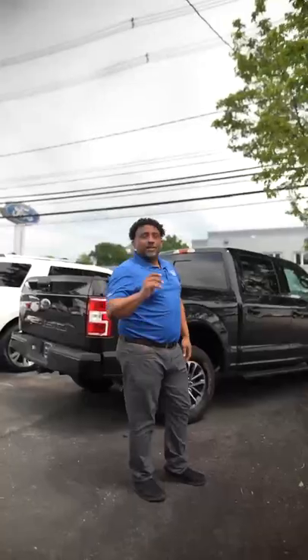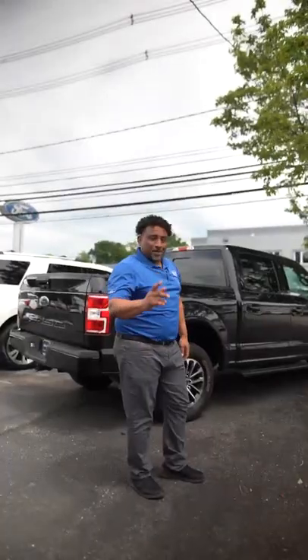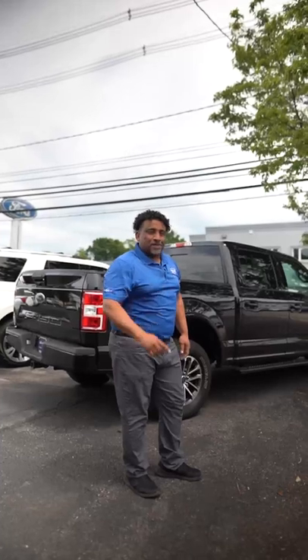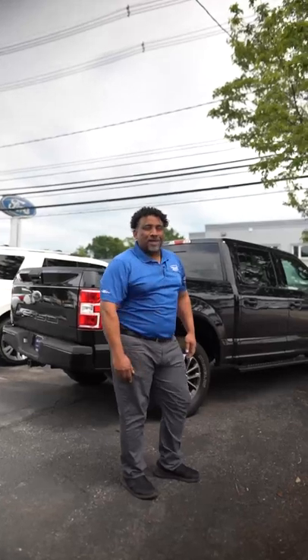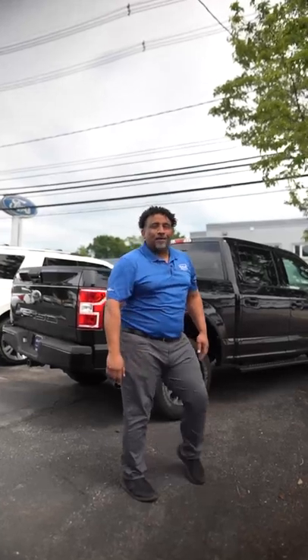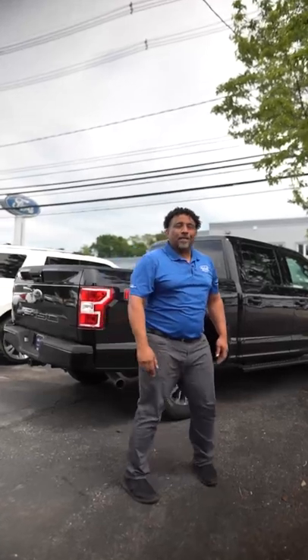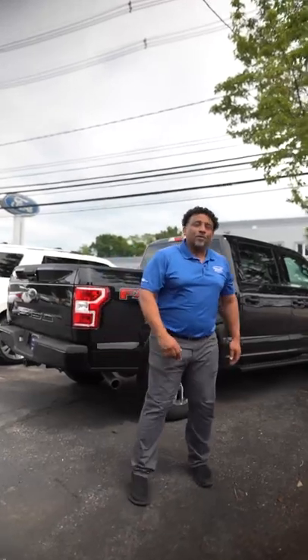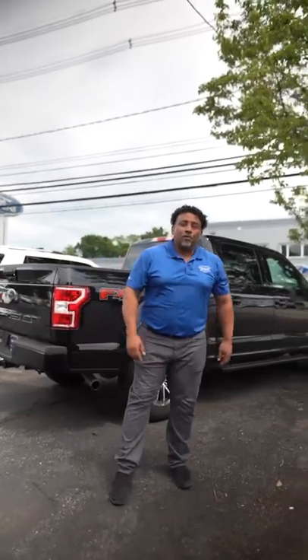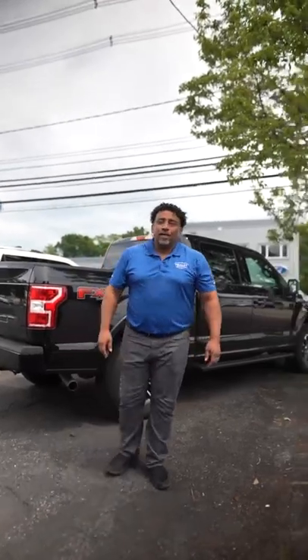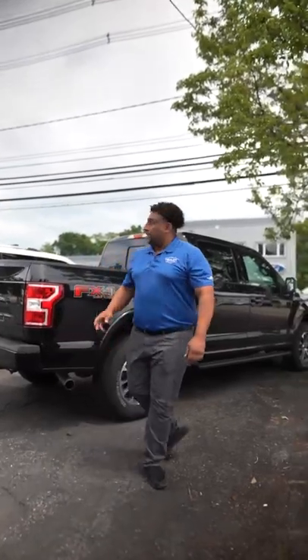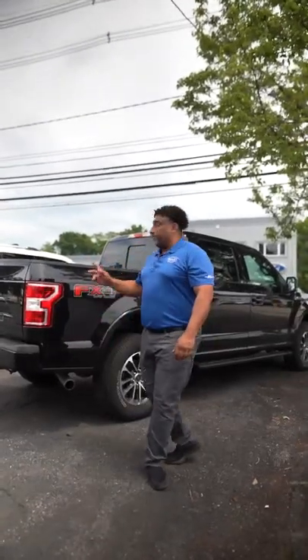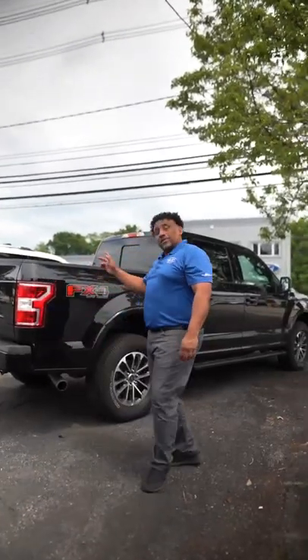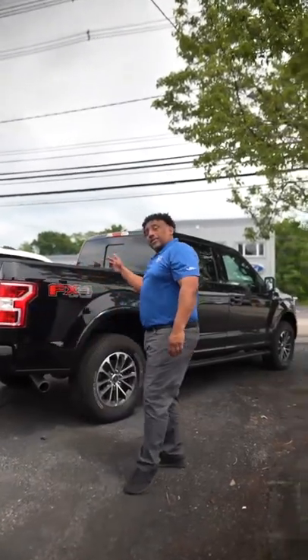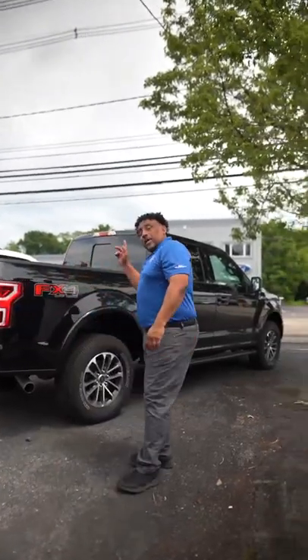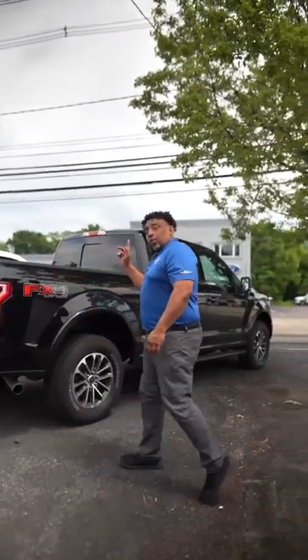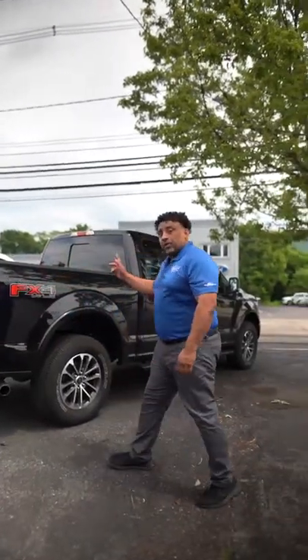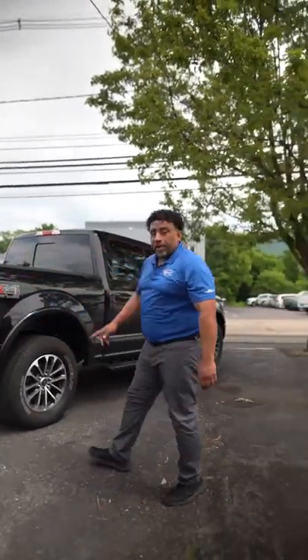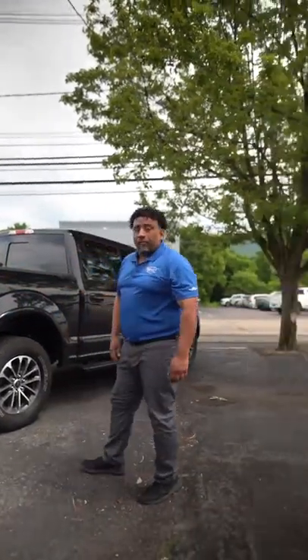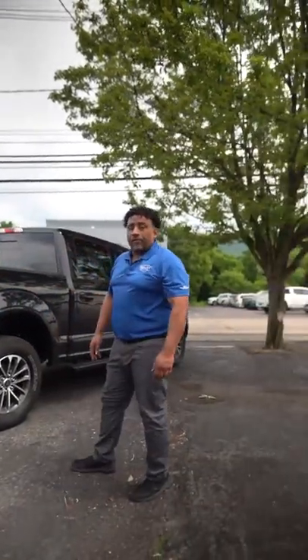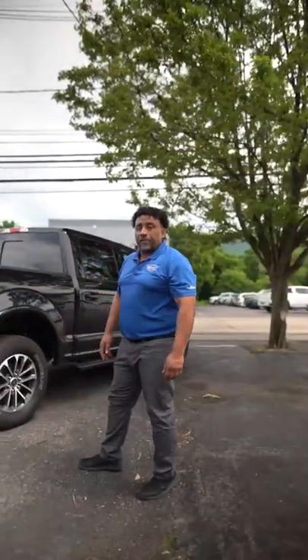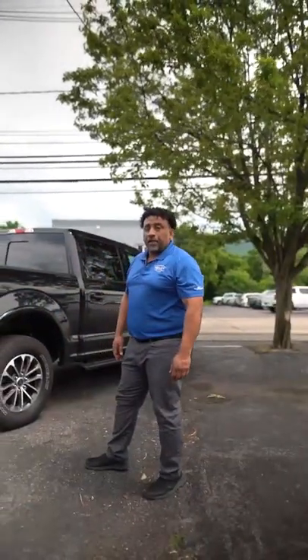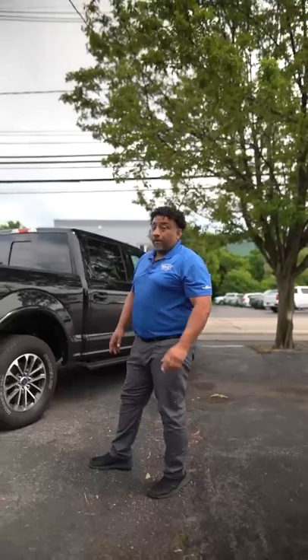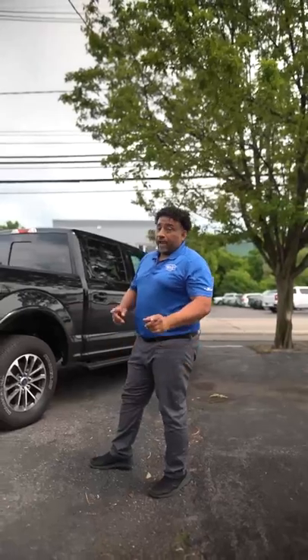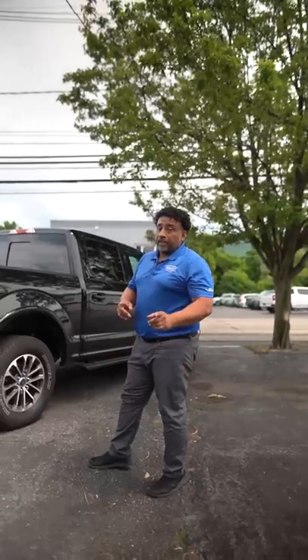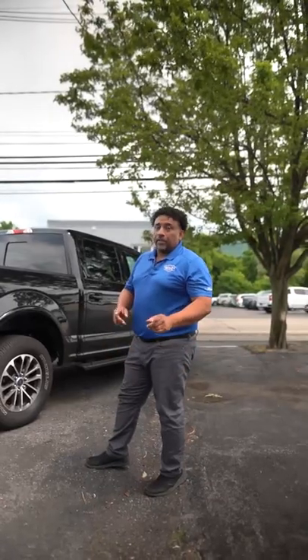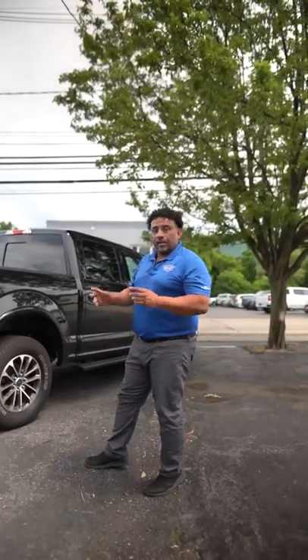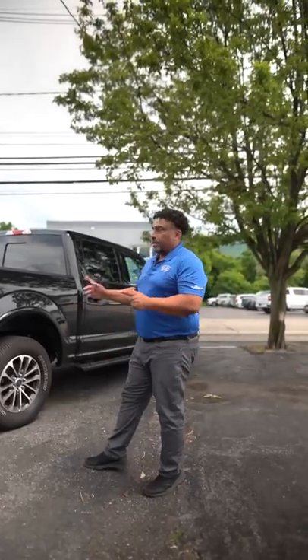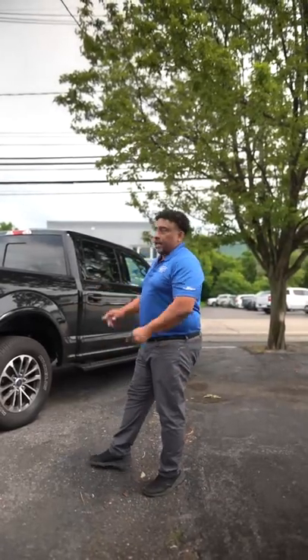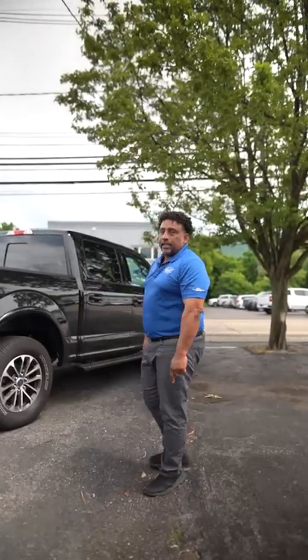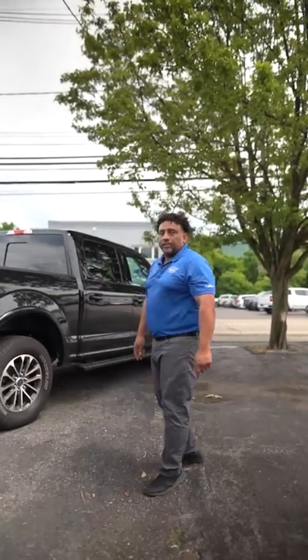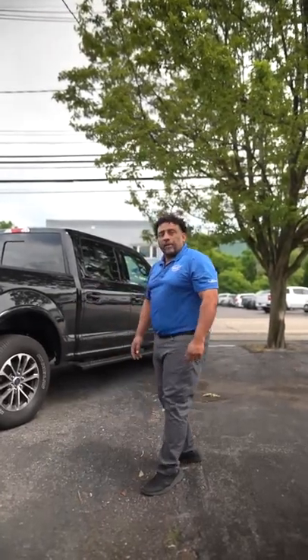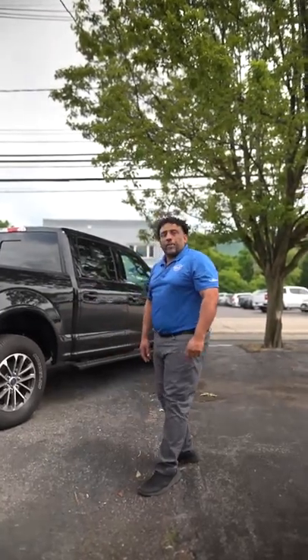So come see me, Gallo, at Healy Brothers Ford and take advantage of this 2020 F-150 5-liter. Come on and take a test drive with me.